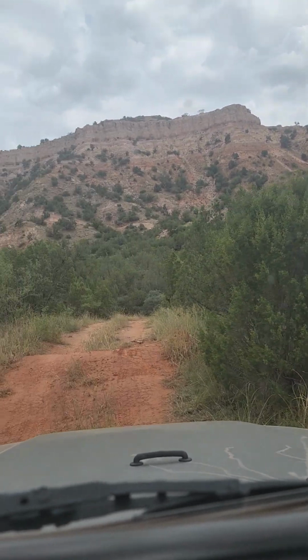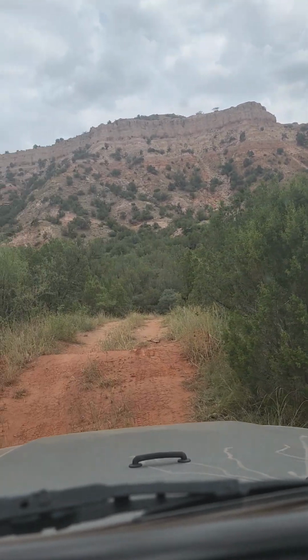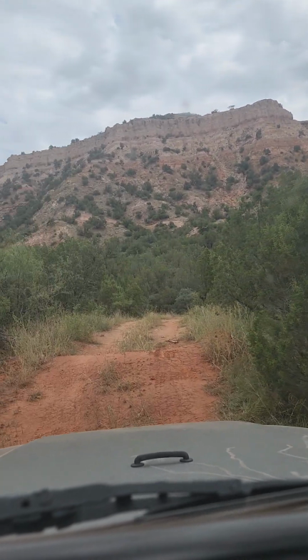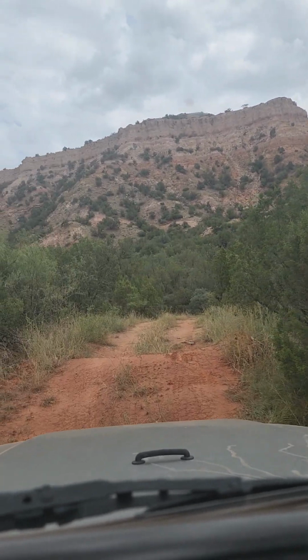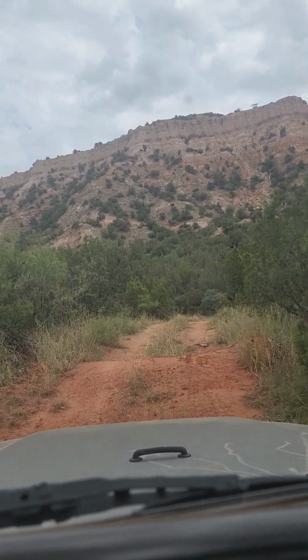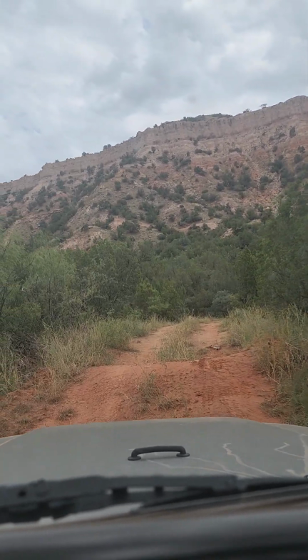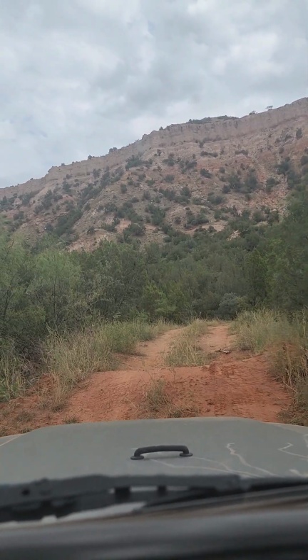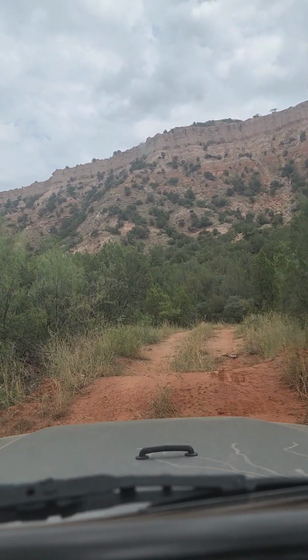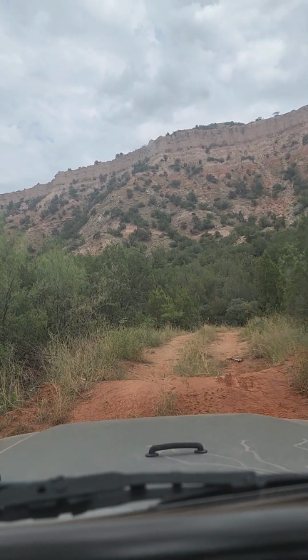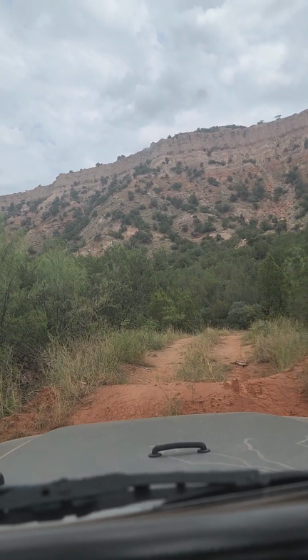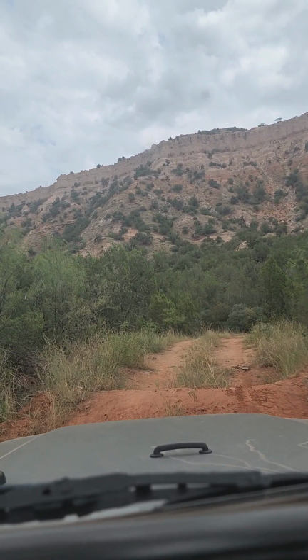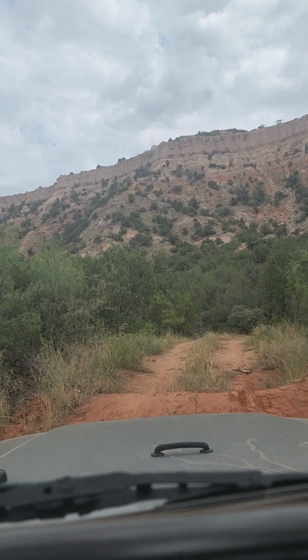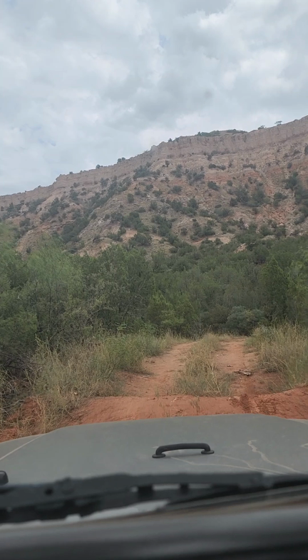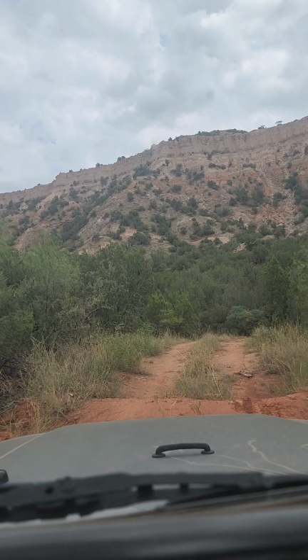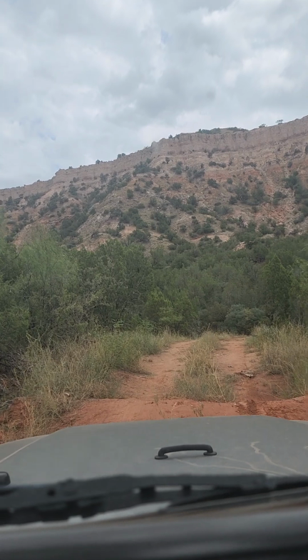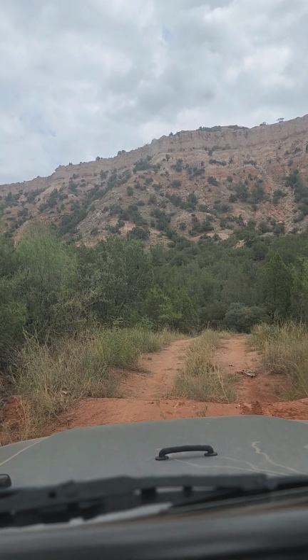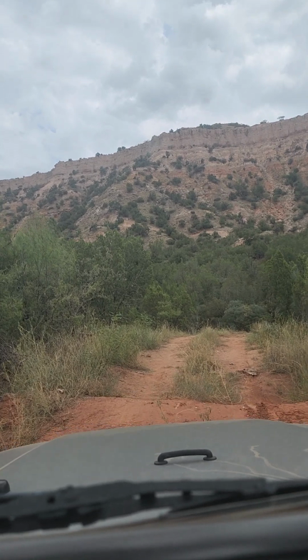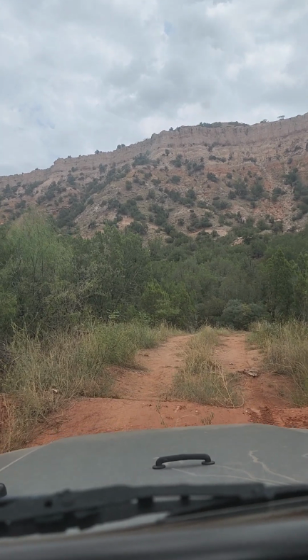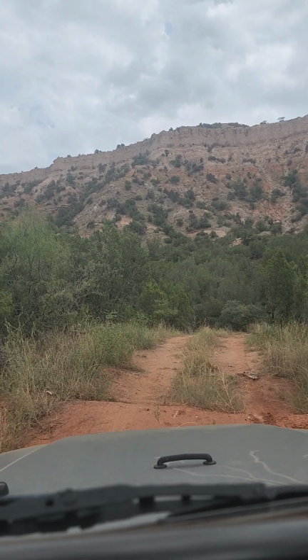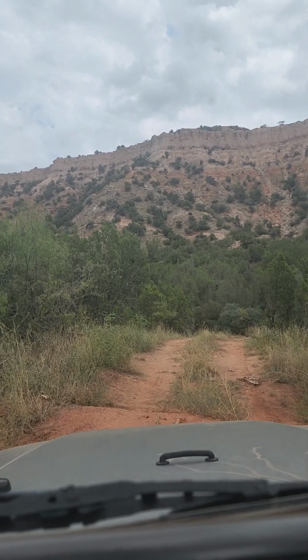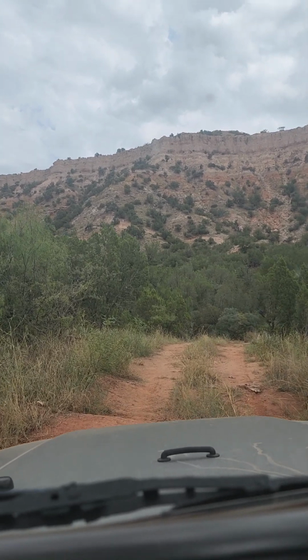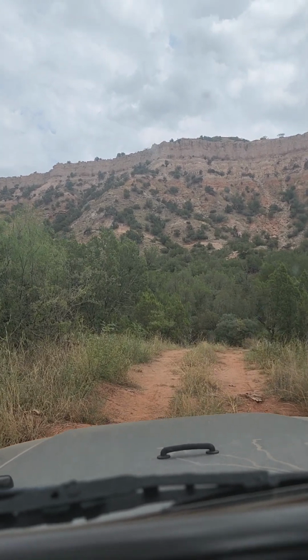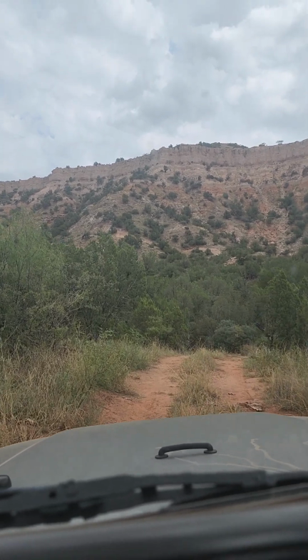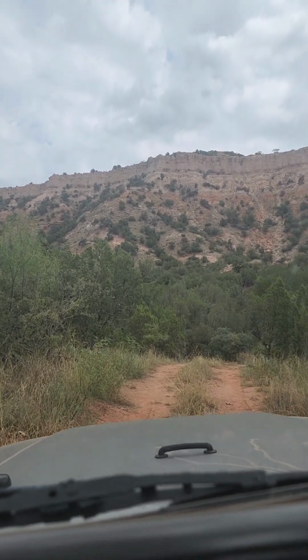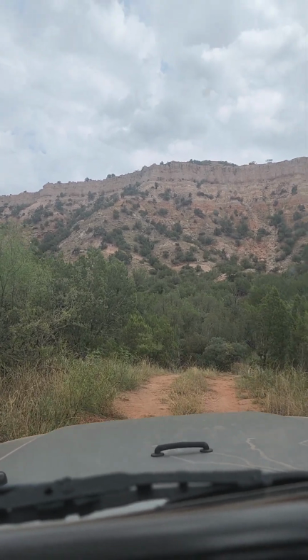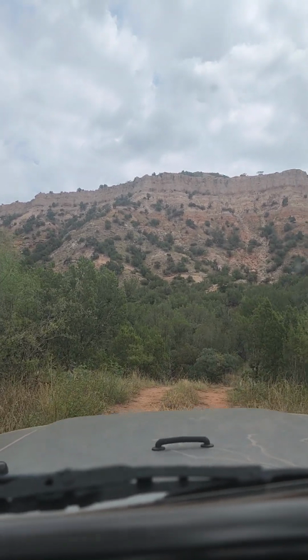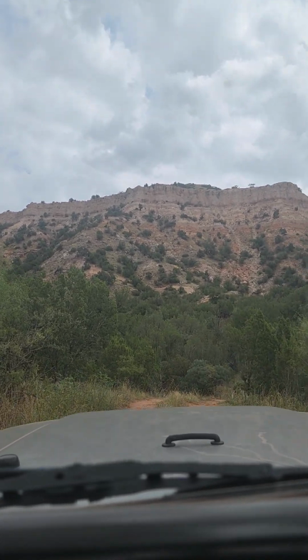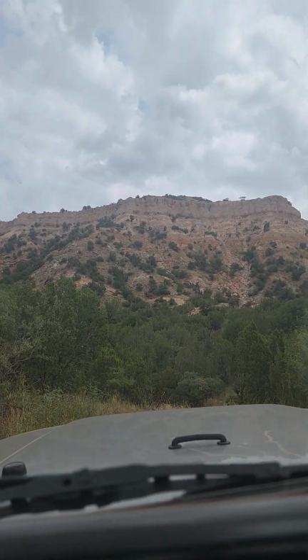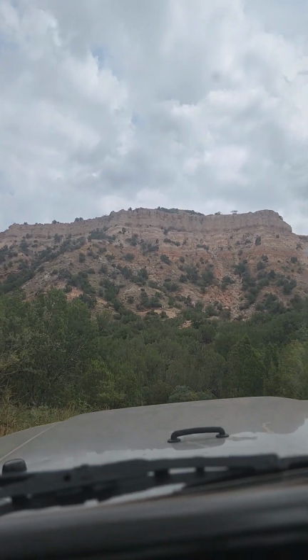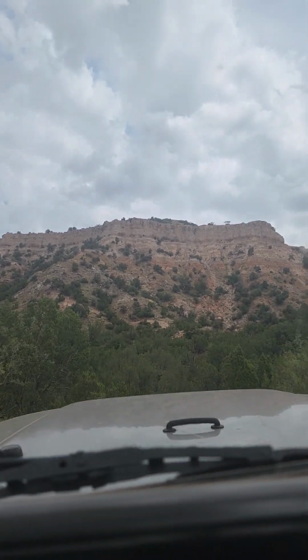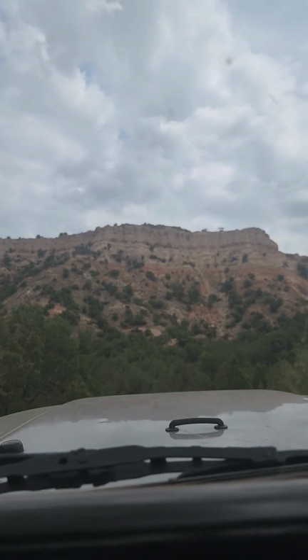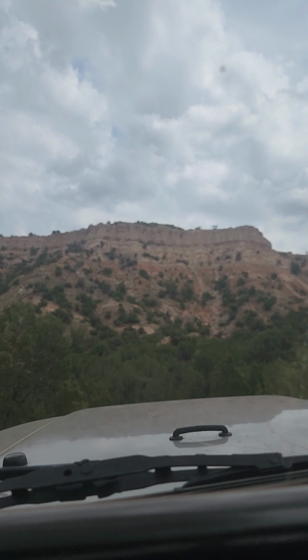We were just wondering what that old zipline was — I didn't know there was a zipline here.